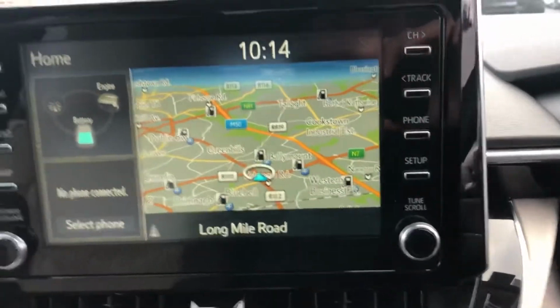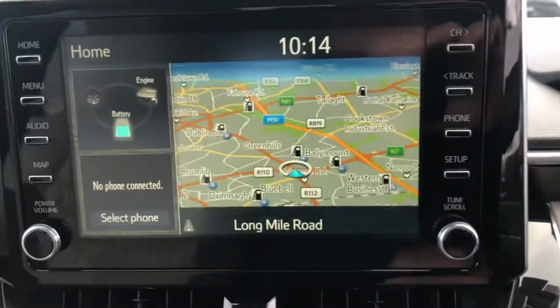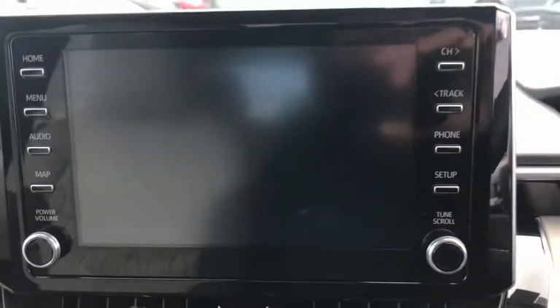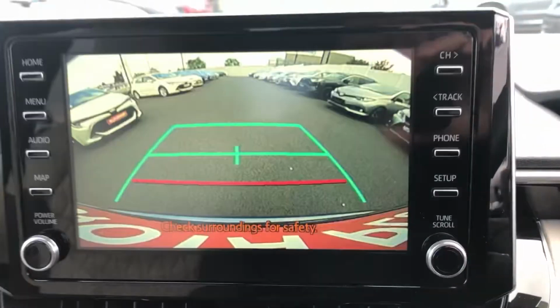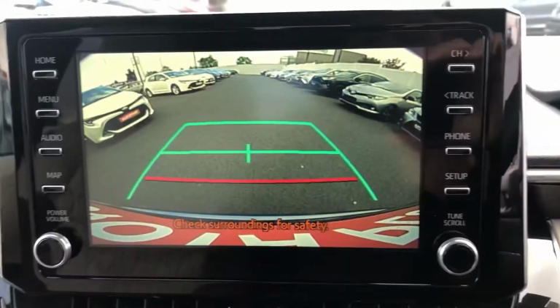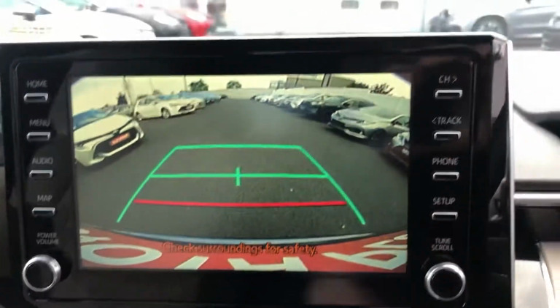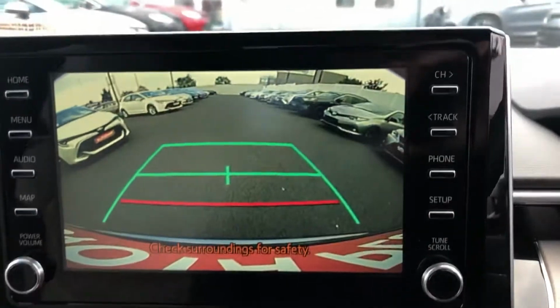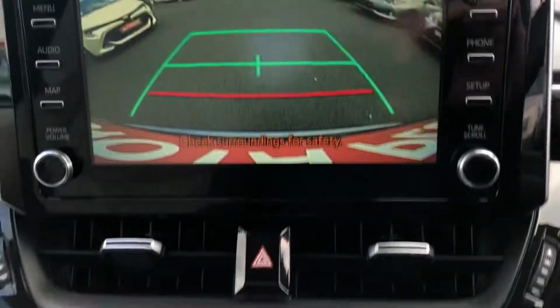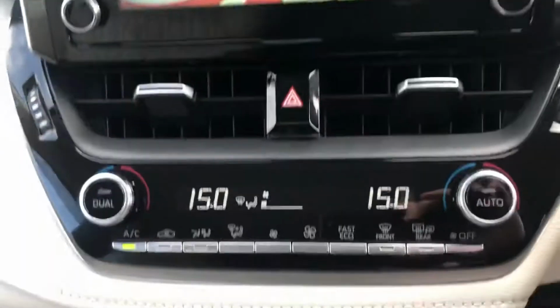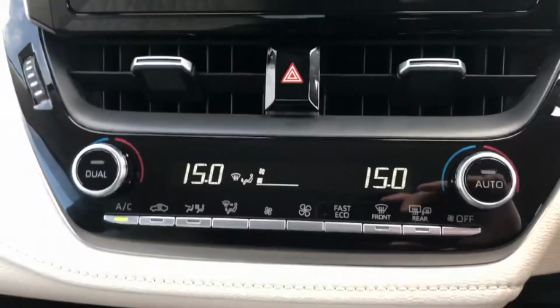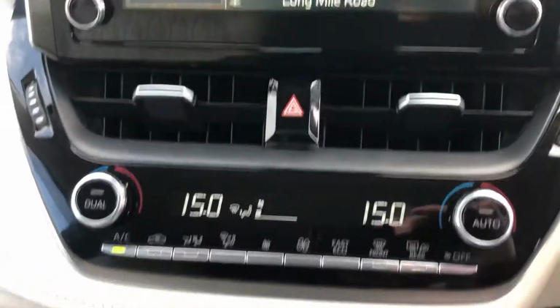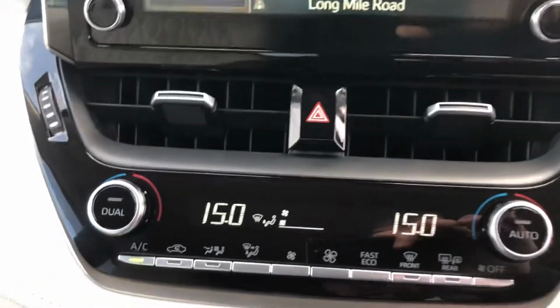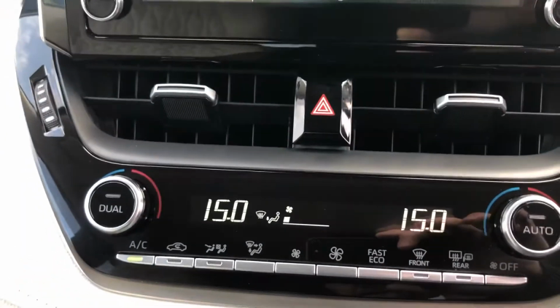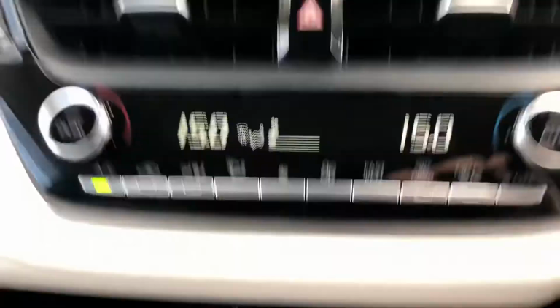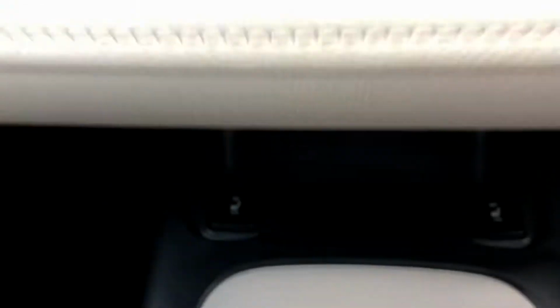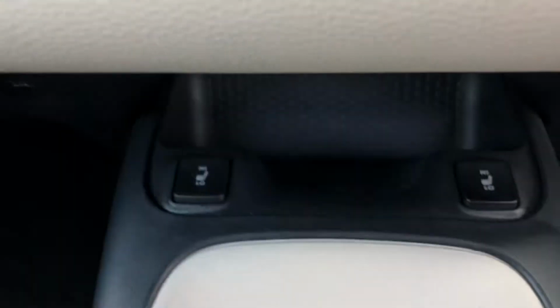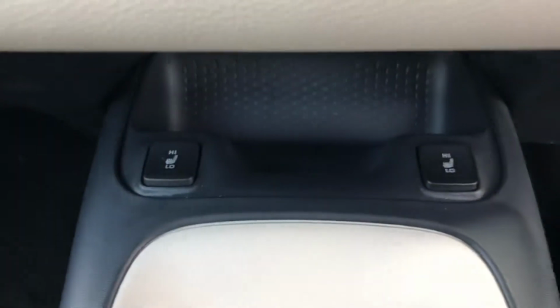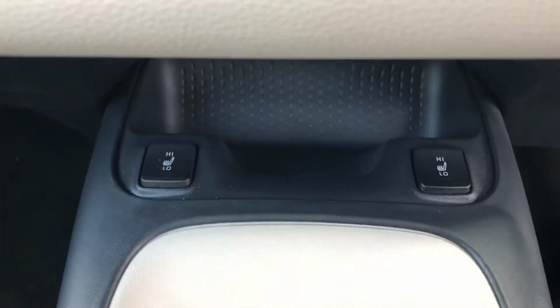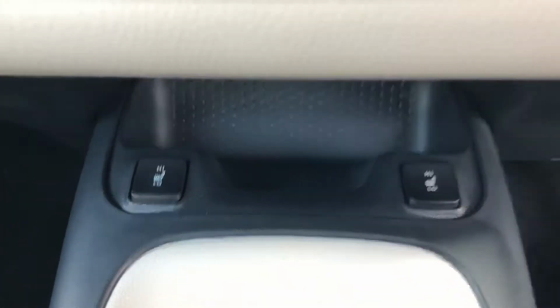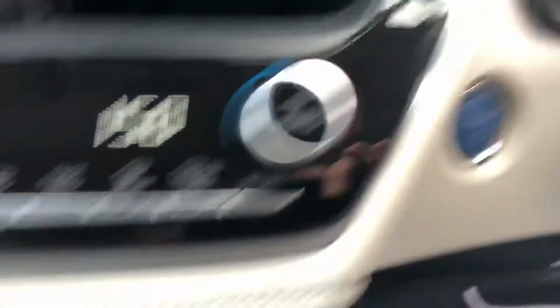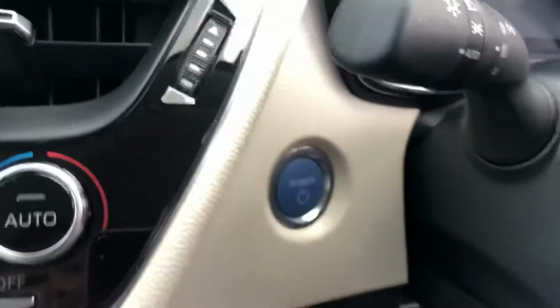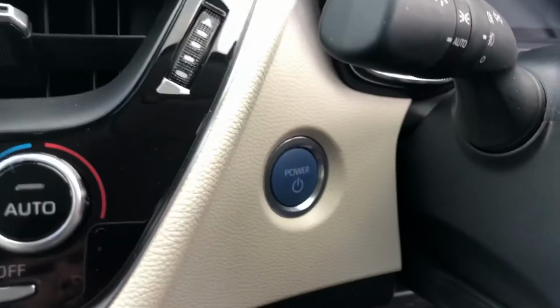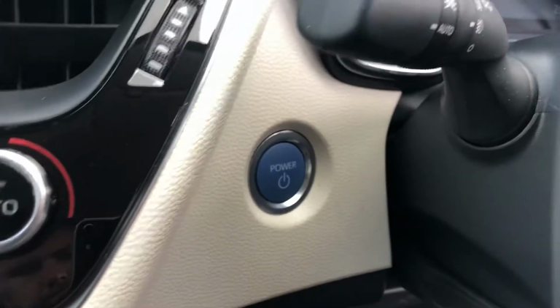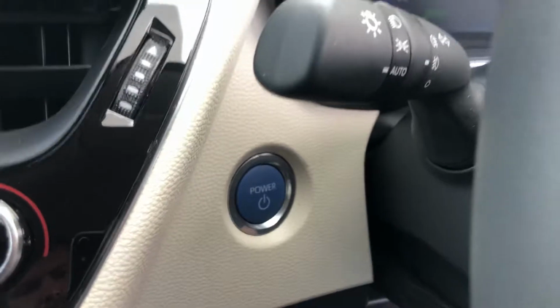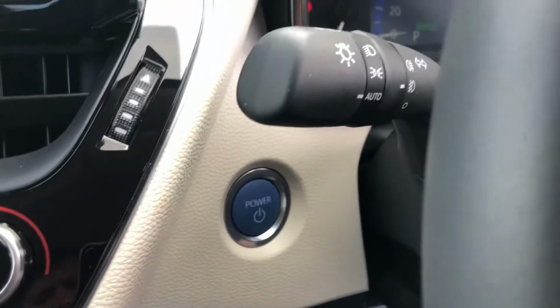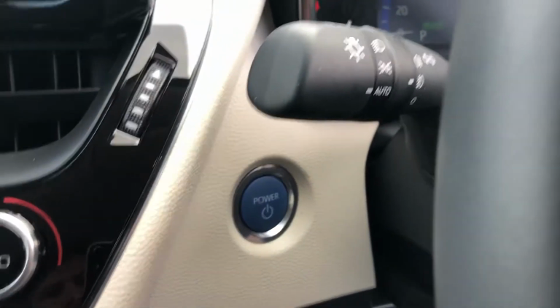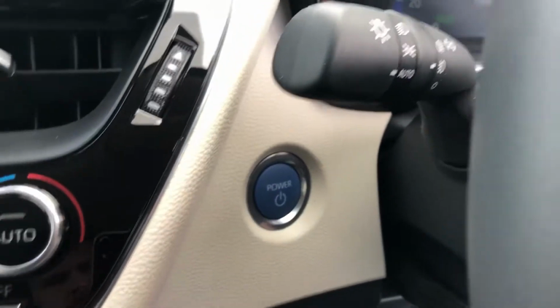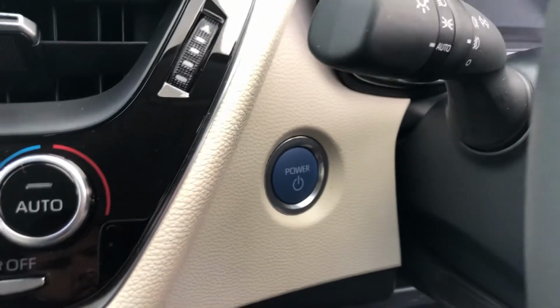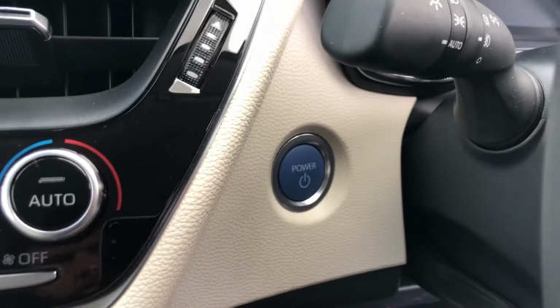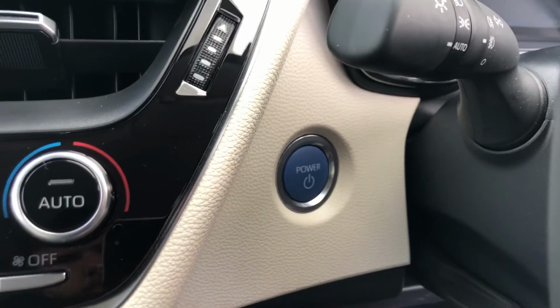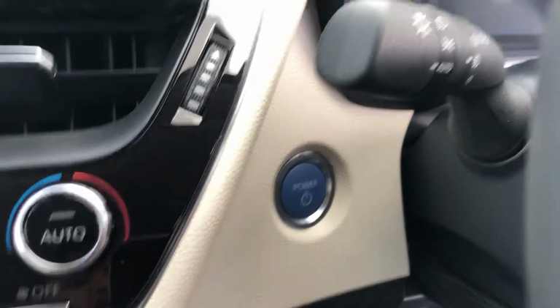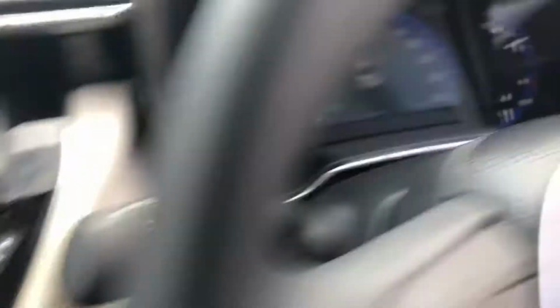There's a reversing camera, chilled climate control with air conditioning, heated seats, and push-button start.